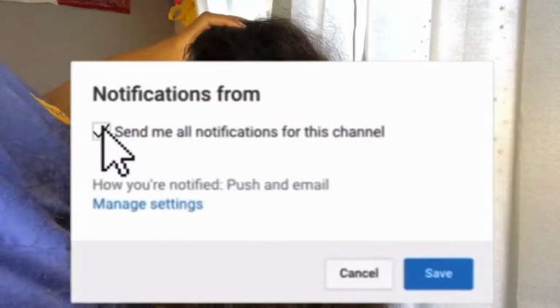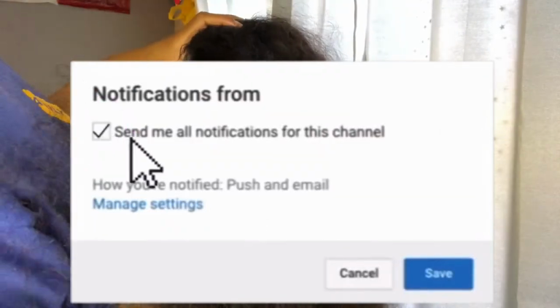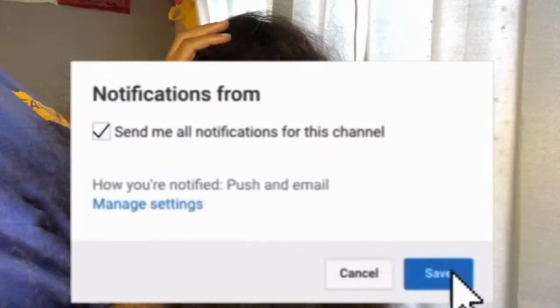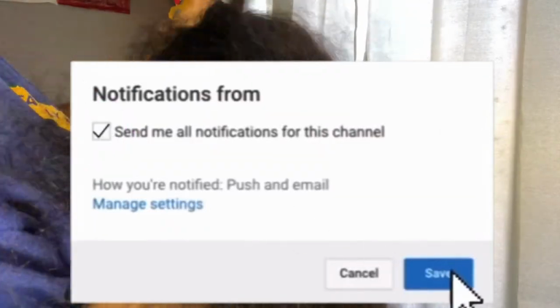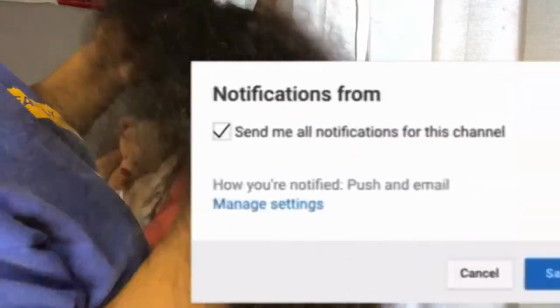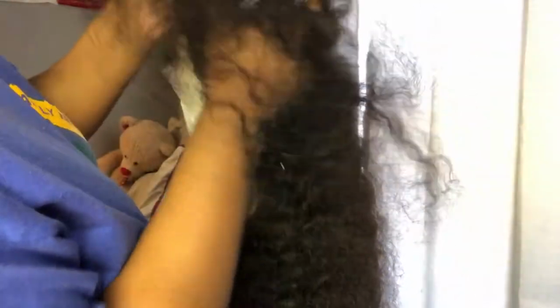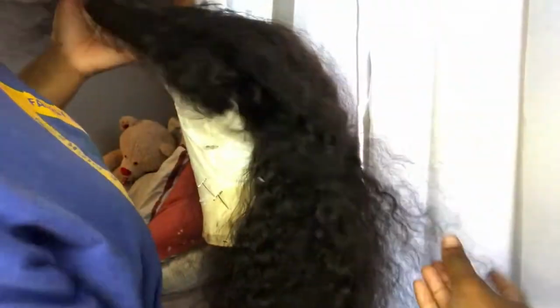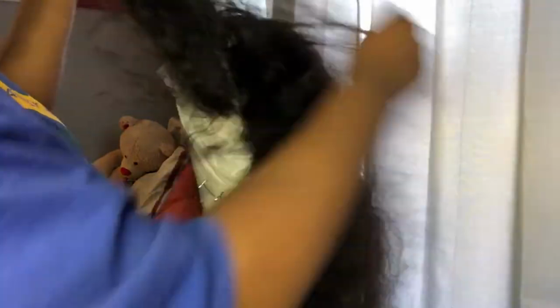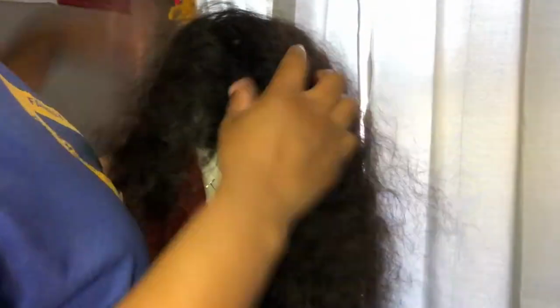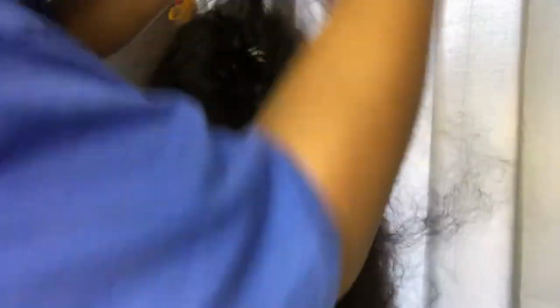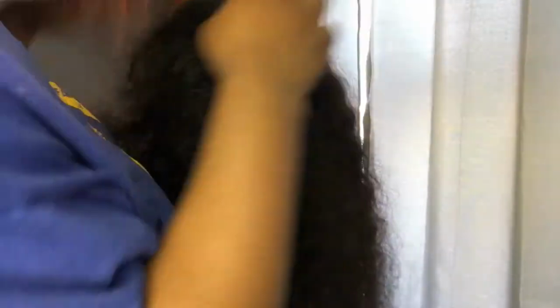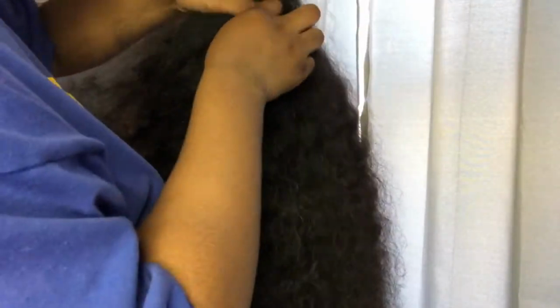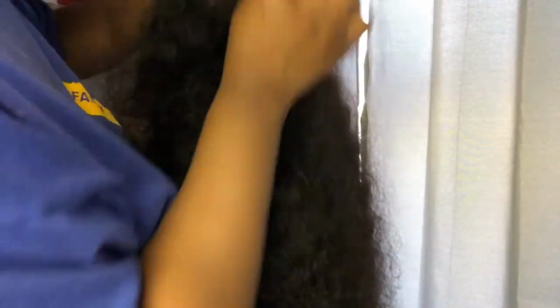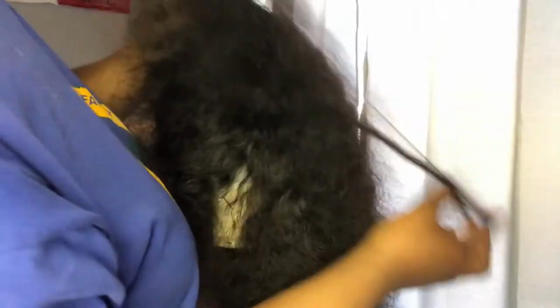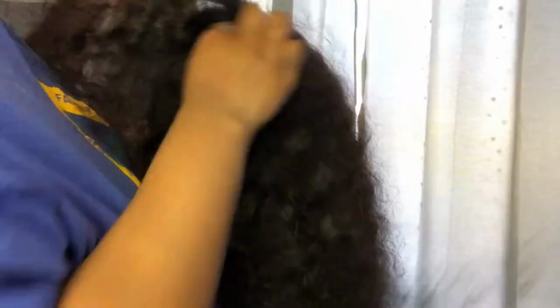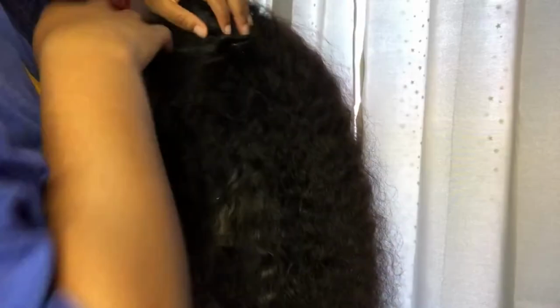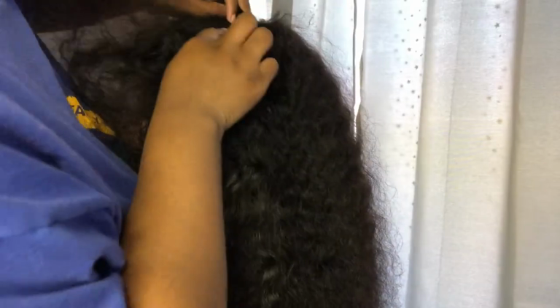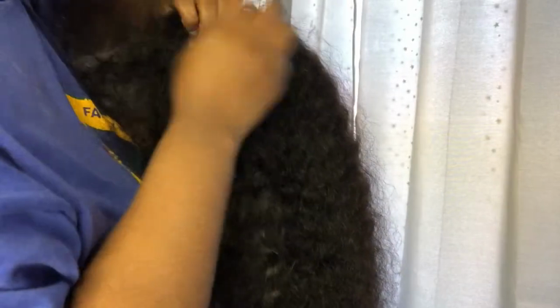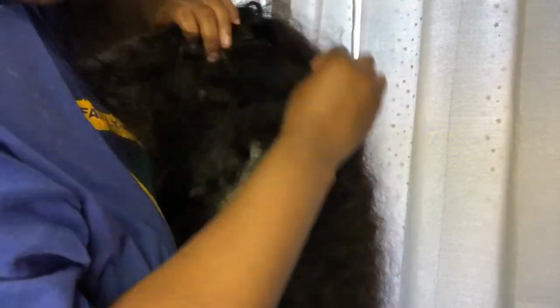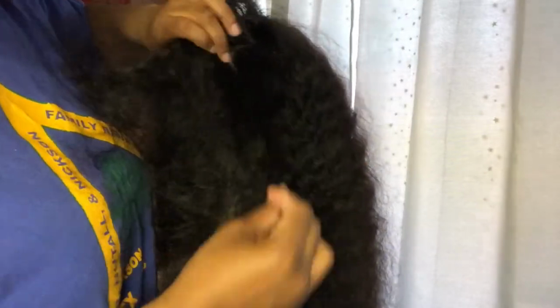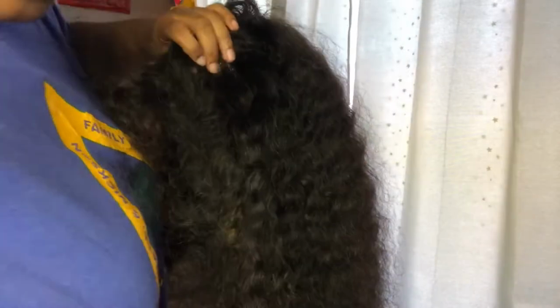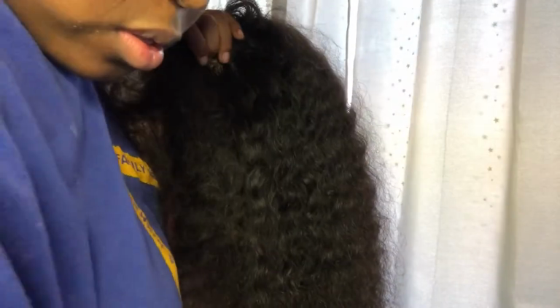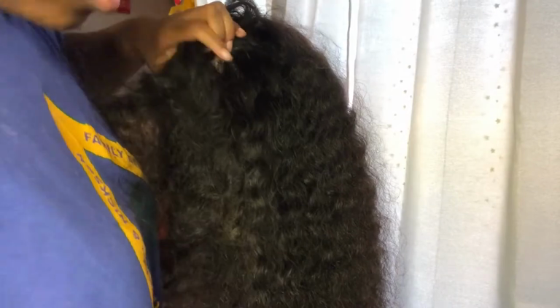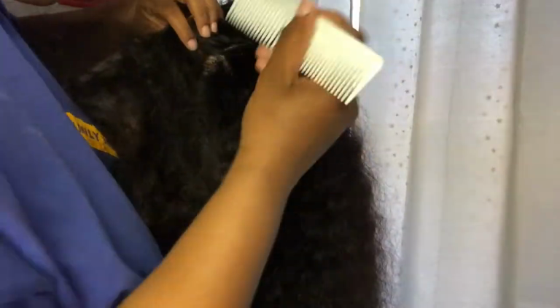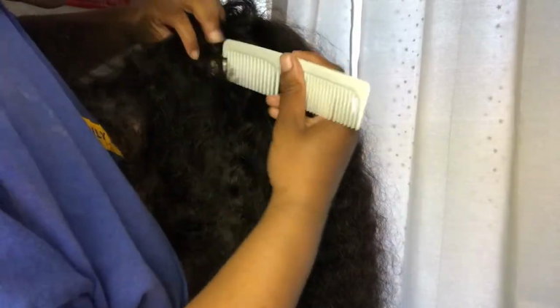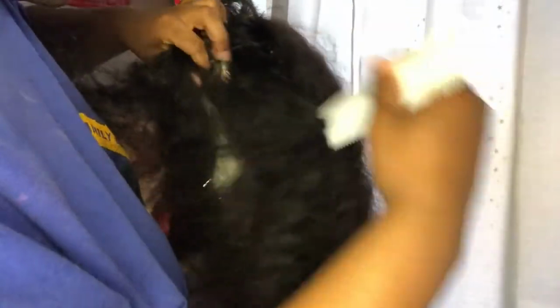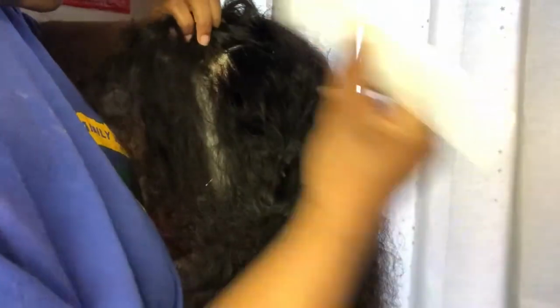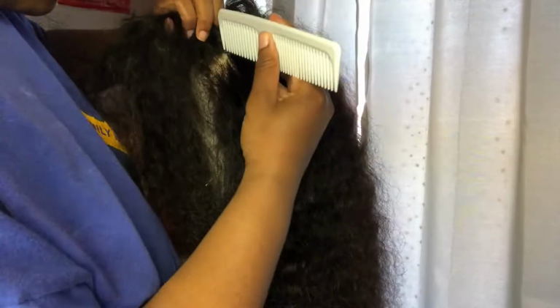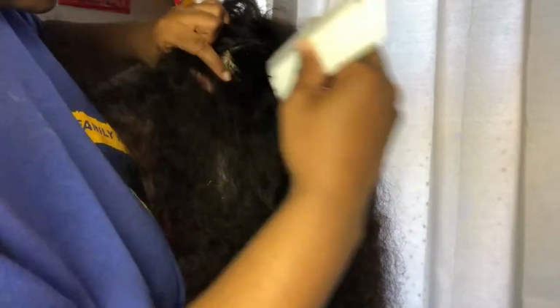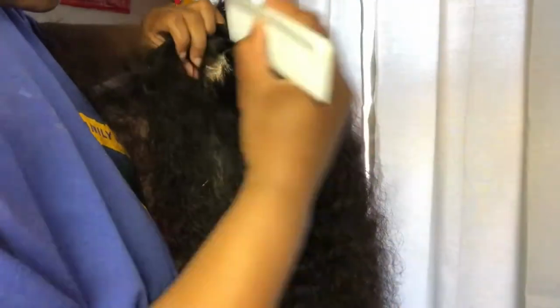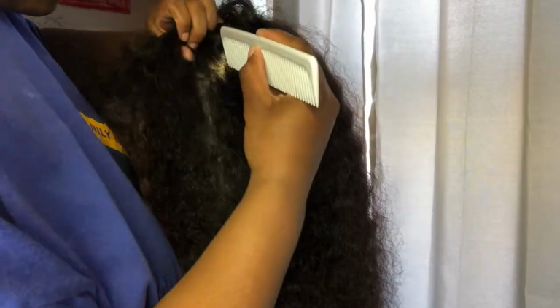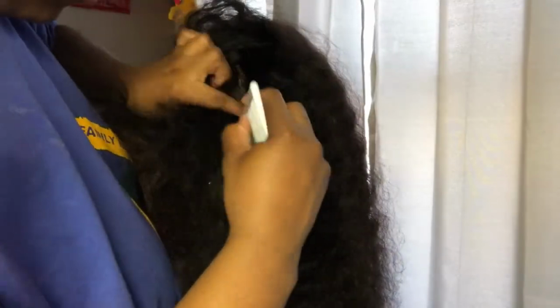Right now I'm just separating the hair from the frontal and the tracks, because I'm actually going to be doing a half up half down with this wig.